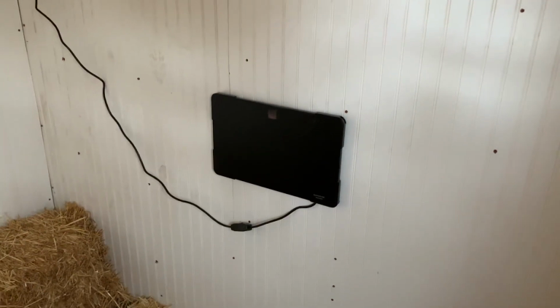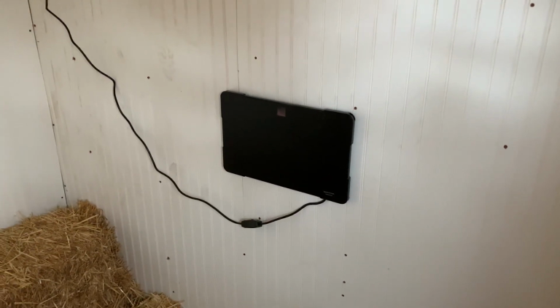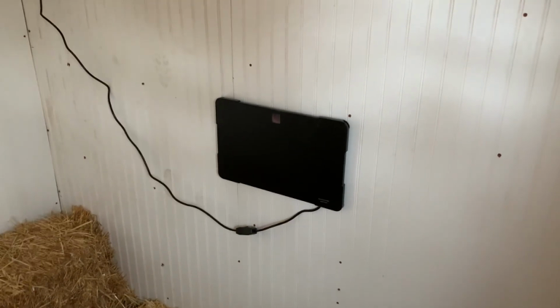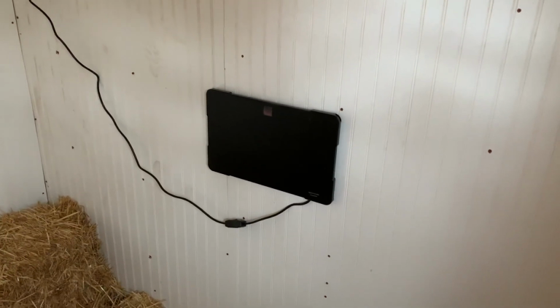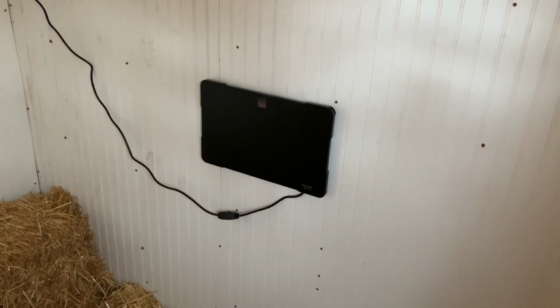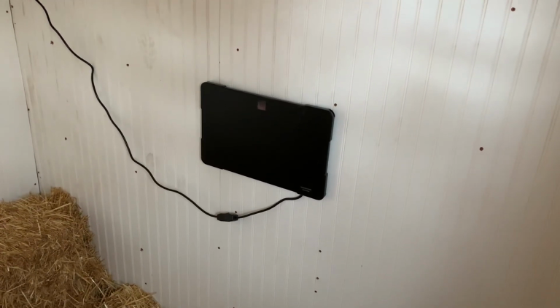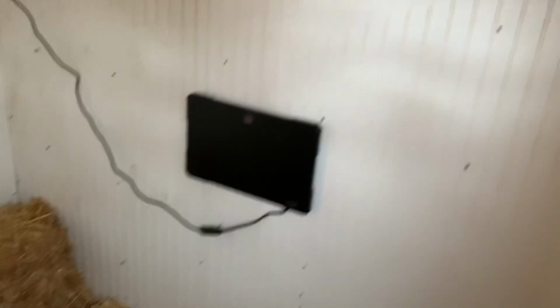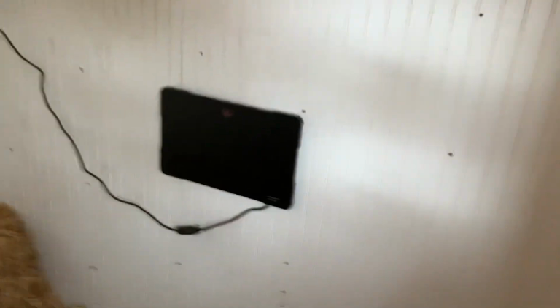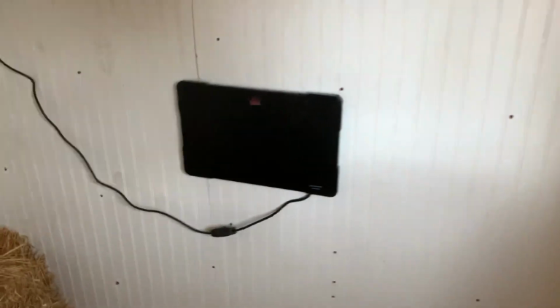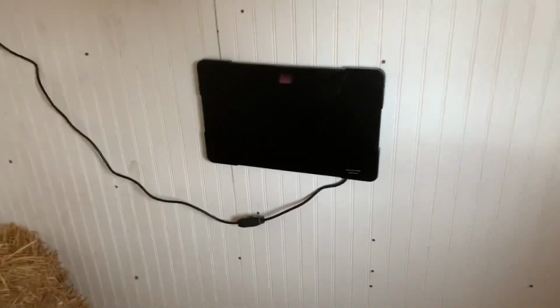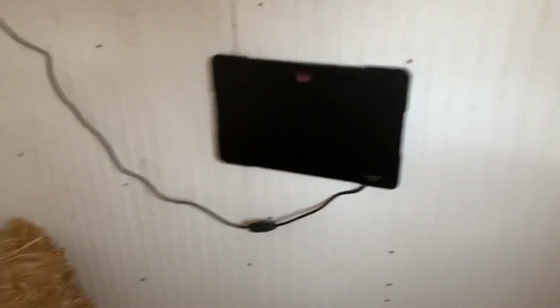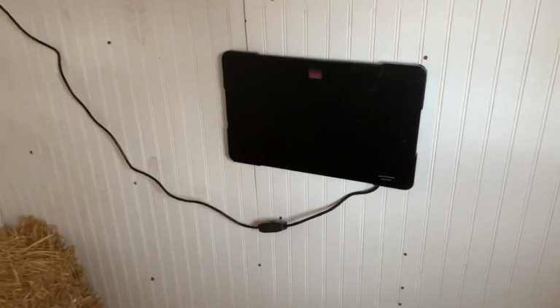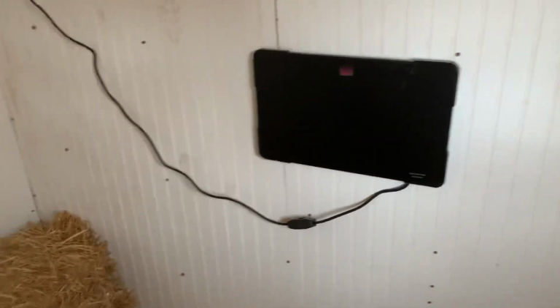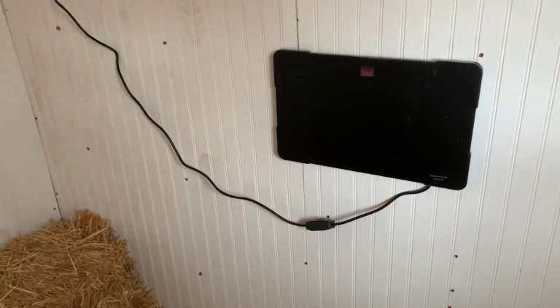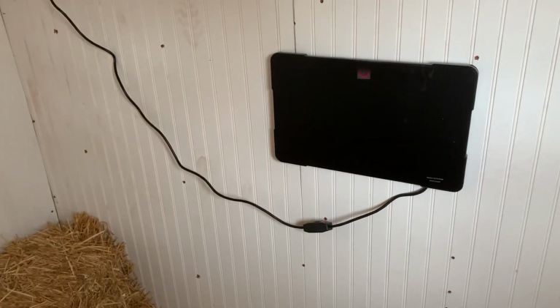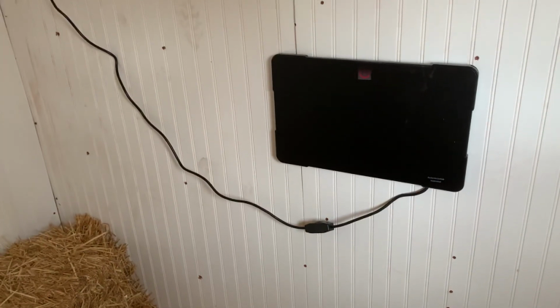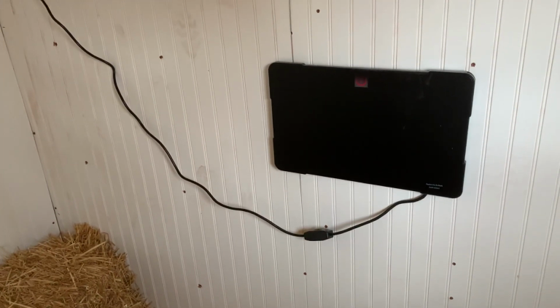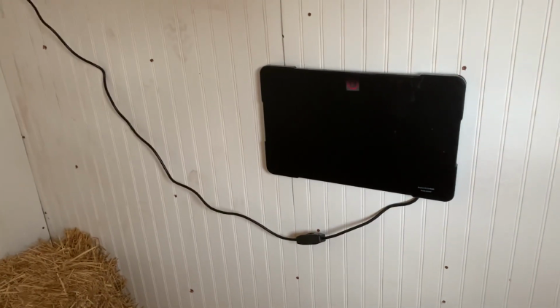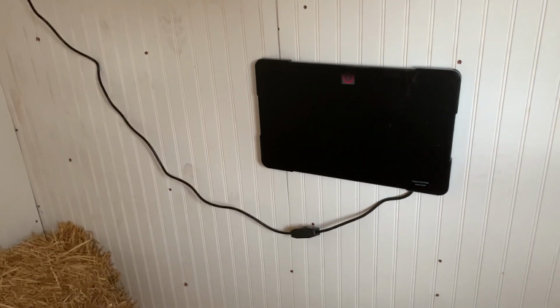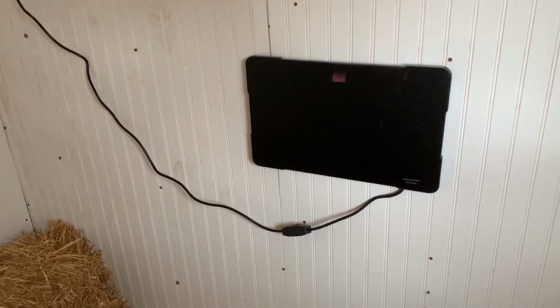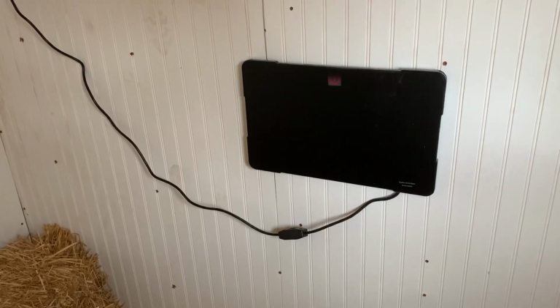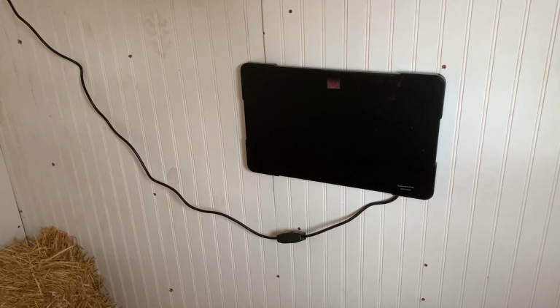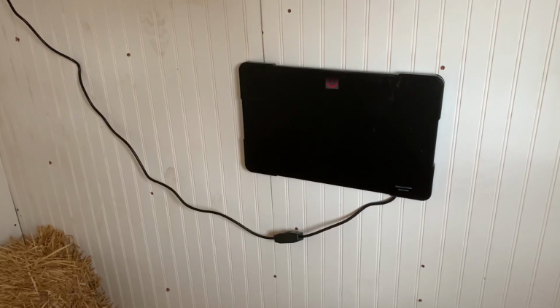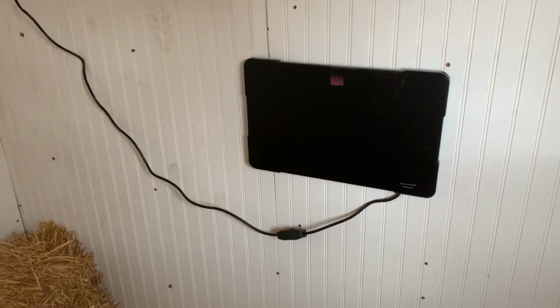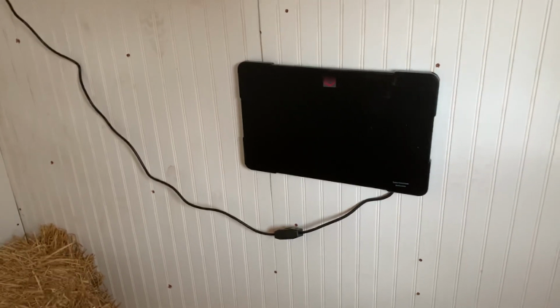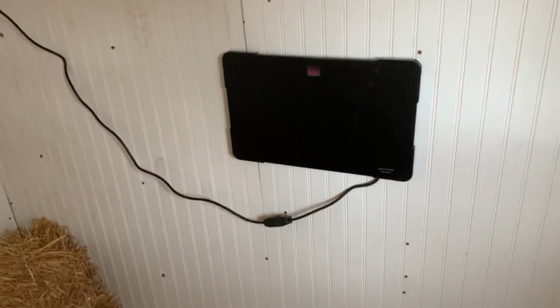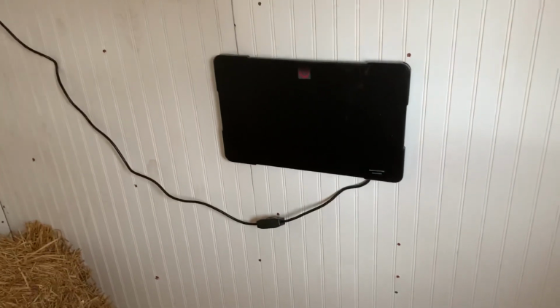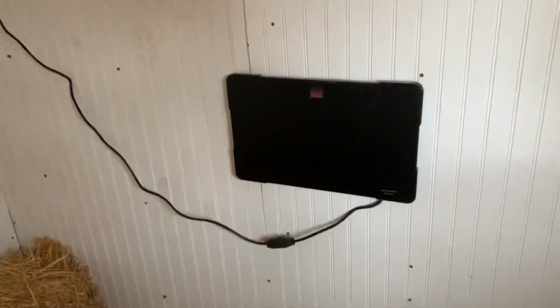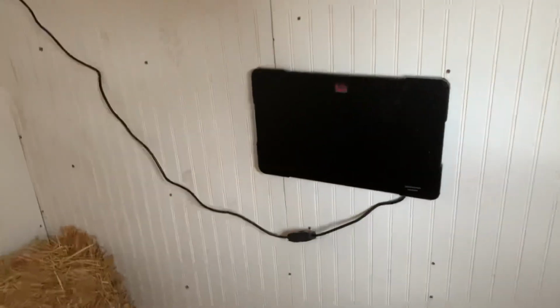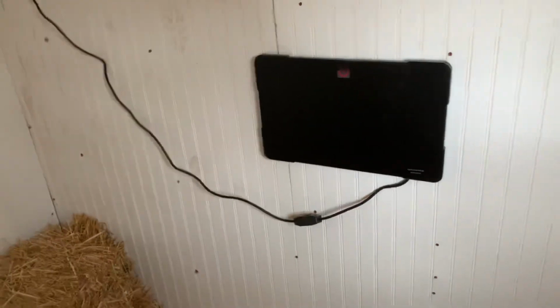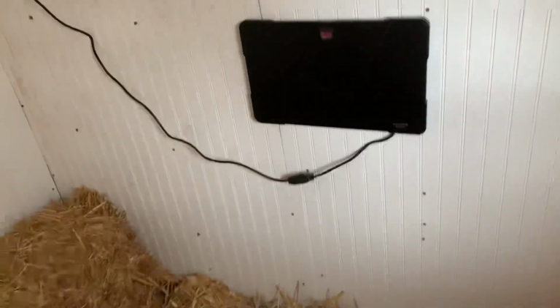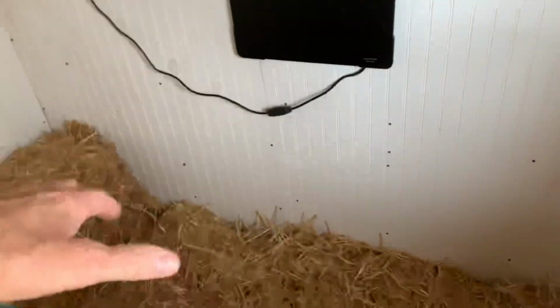I got this little chicken coop heater over at Tractor Supply for about $48. This is just a test run to see how much heat it produced. I'm out here in a t-shirt and jeans right now on a pretty cold day and I was pretty toasty in this little area.